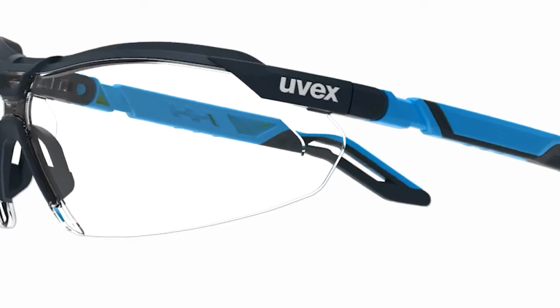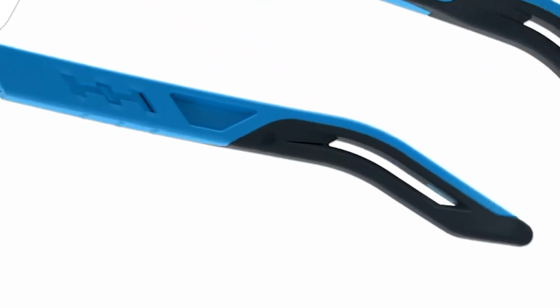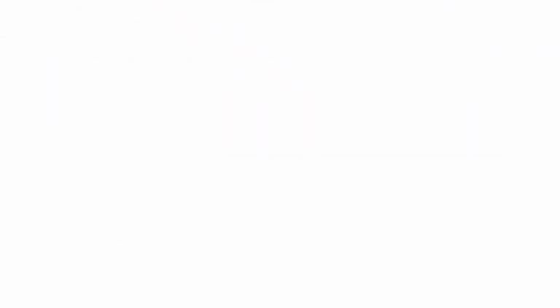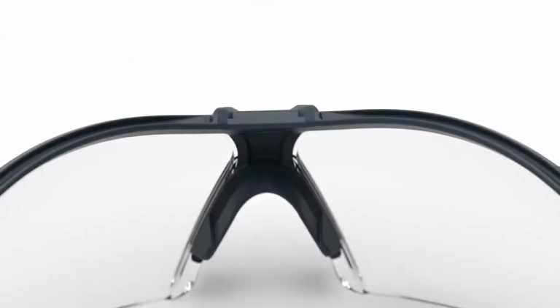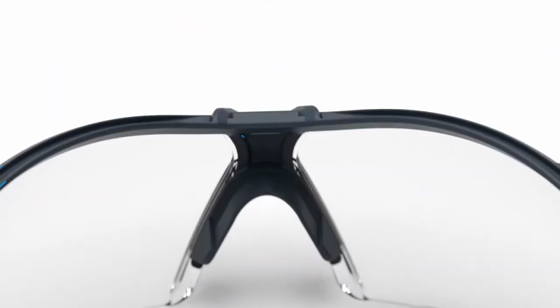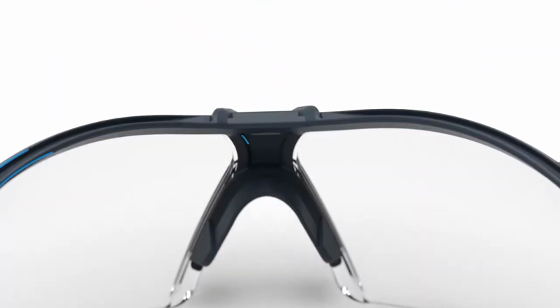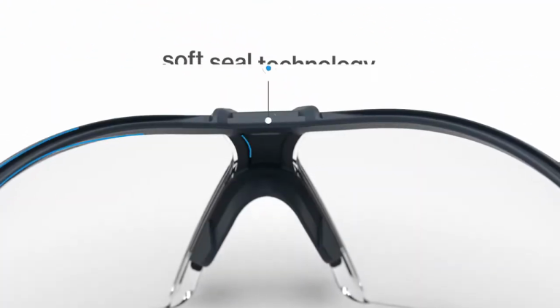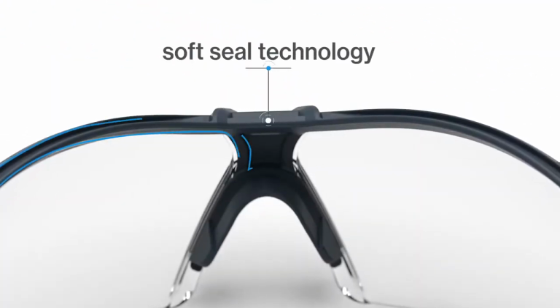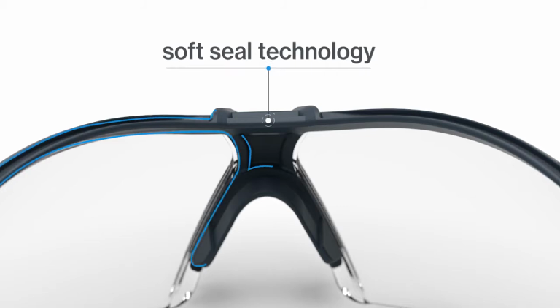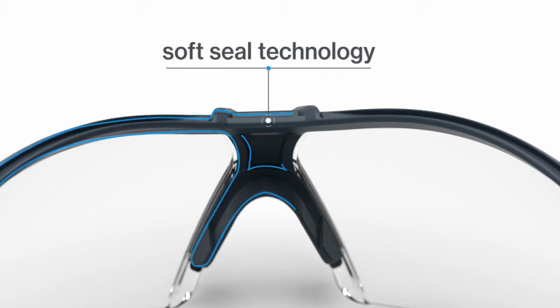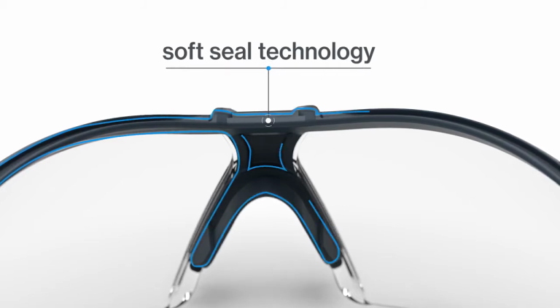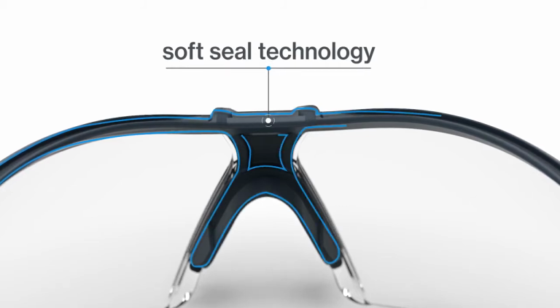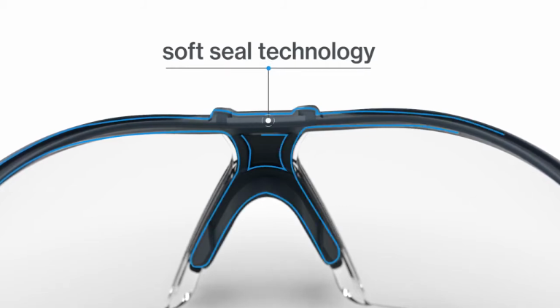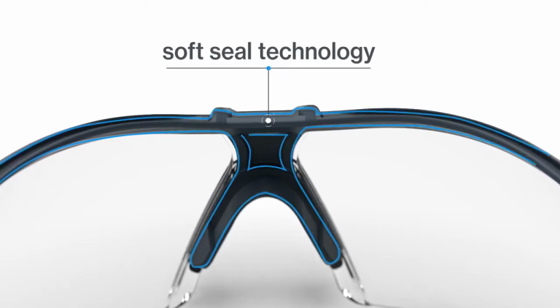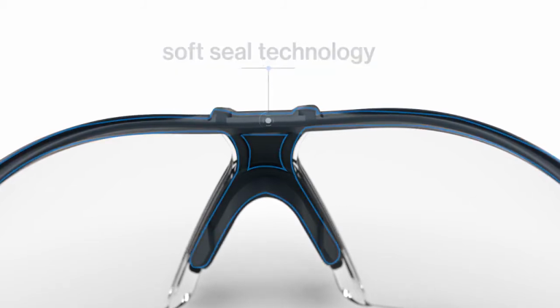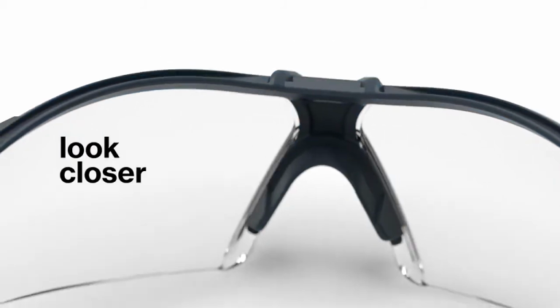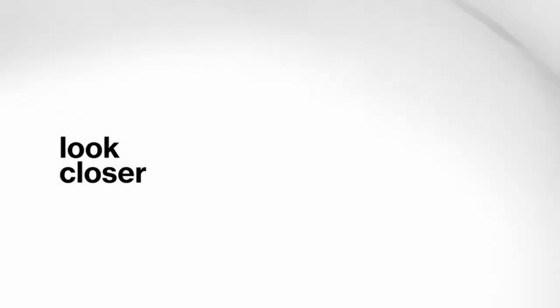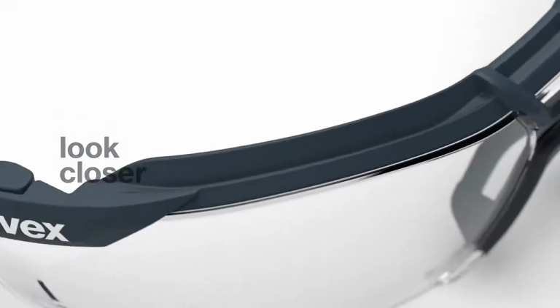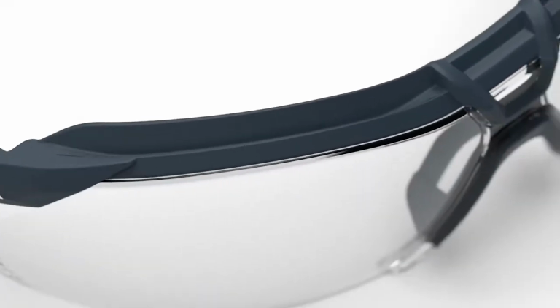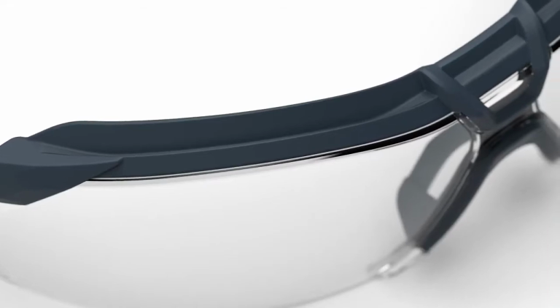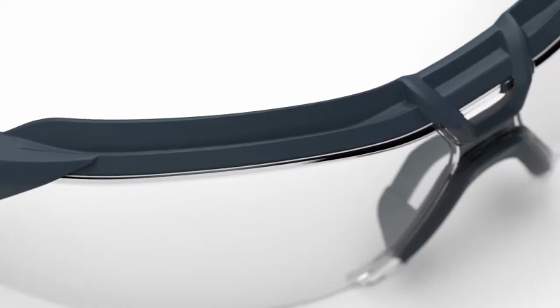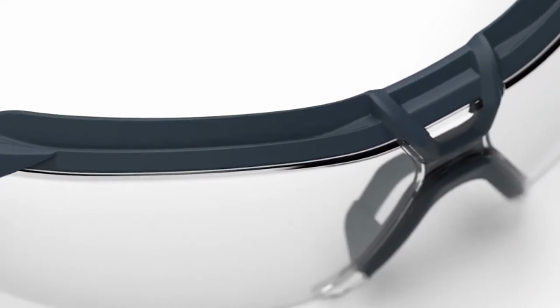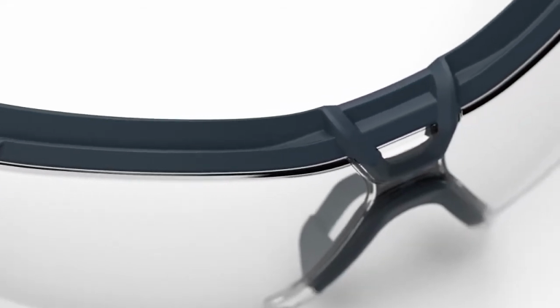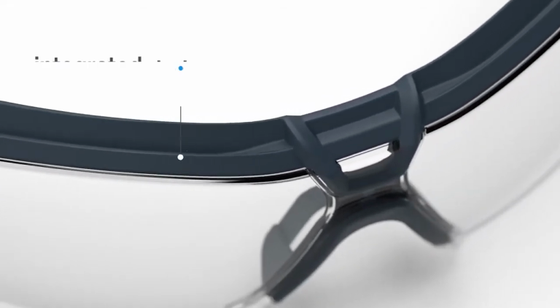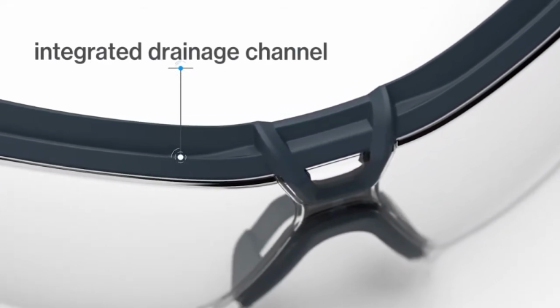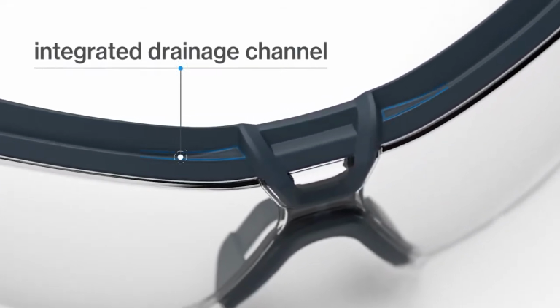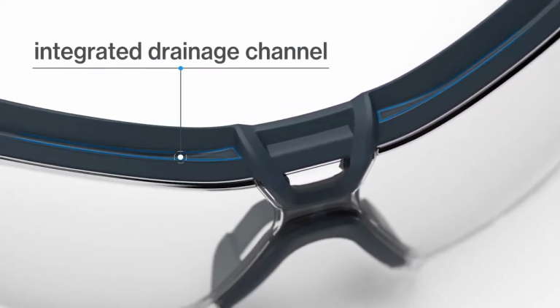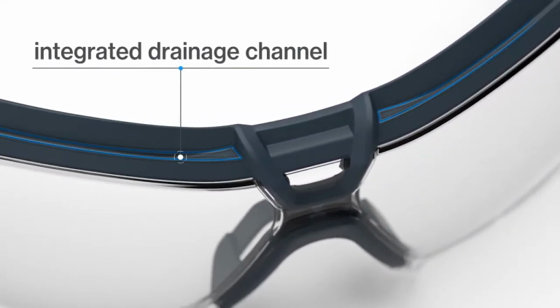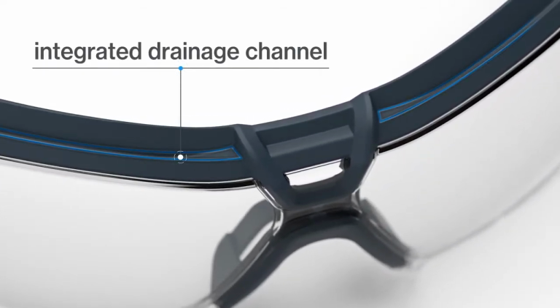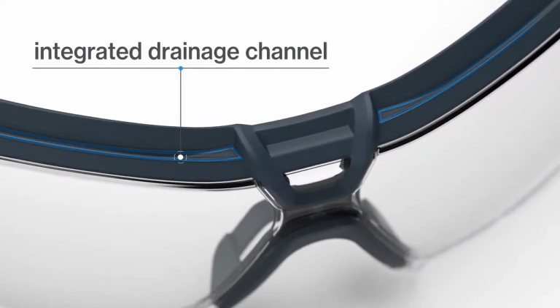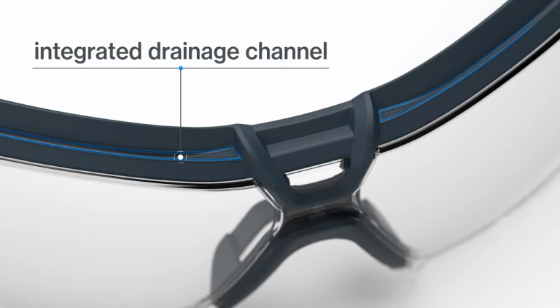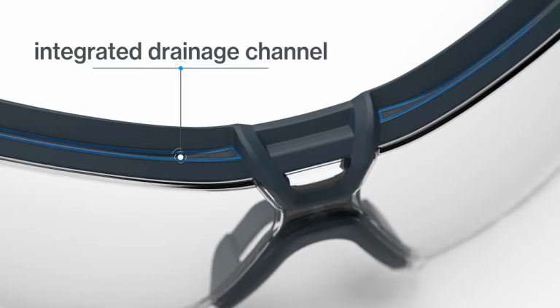Starting with the soft seal technology that wraps around the entire periphery of your brow. Look closer and you'll see the reinvented brow guard includes a drainage channel to whisk away sweat, dirt, and debris, guaranteeing a dry, comfortable fit.